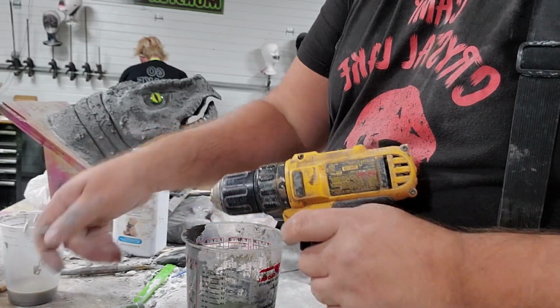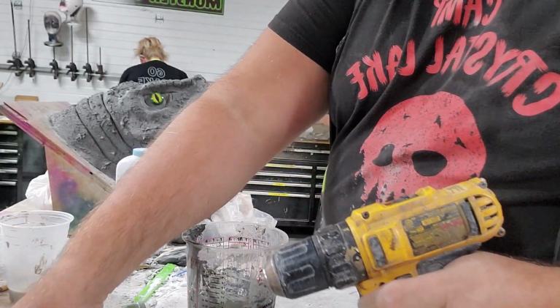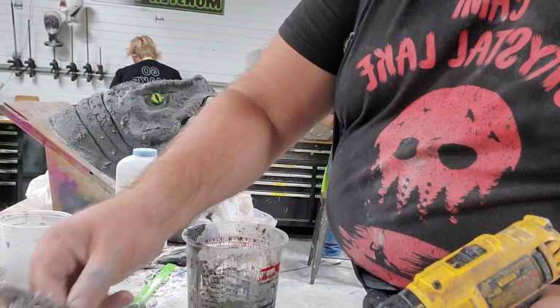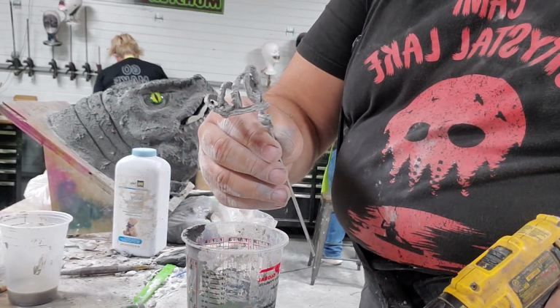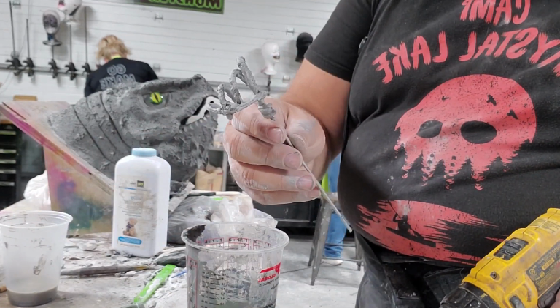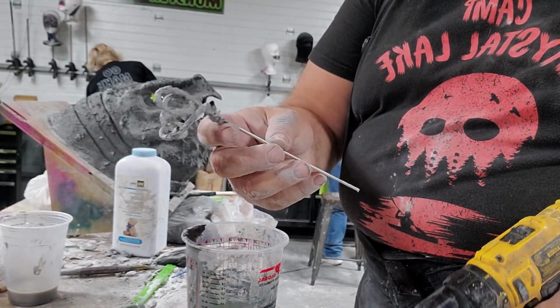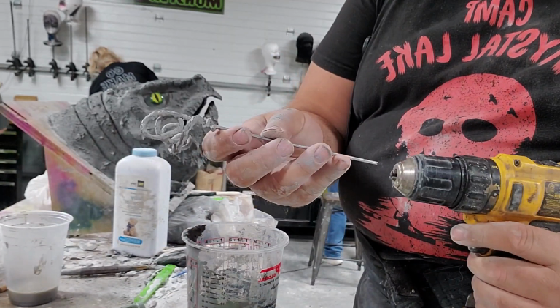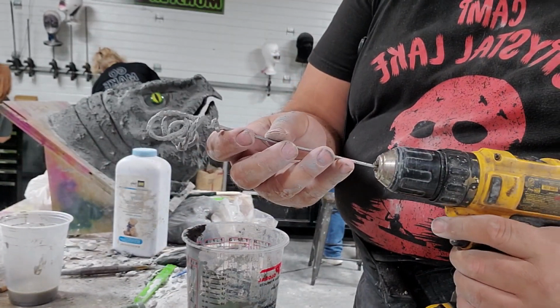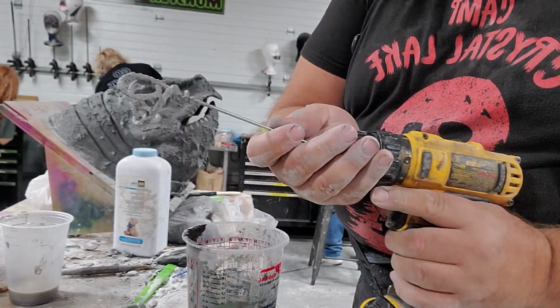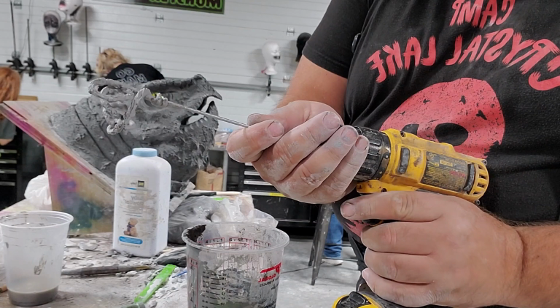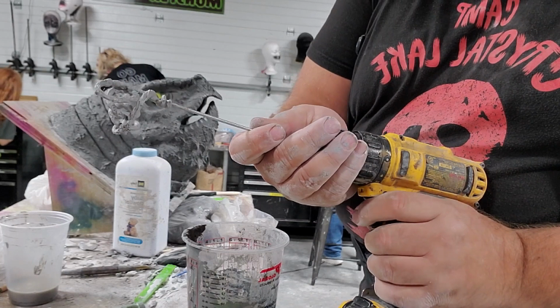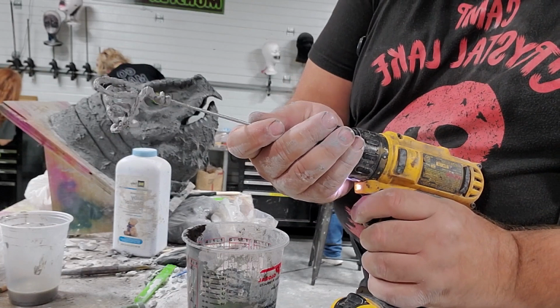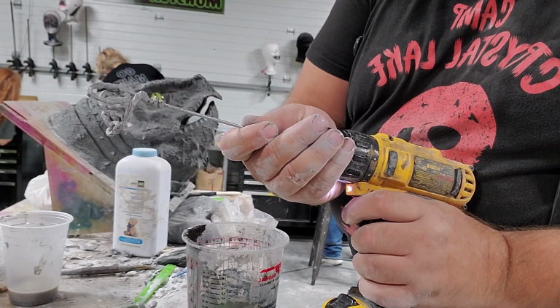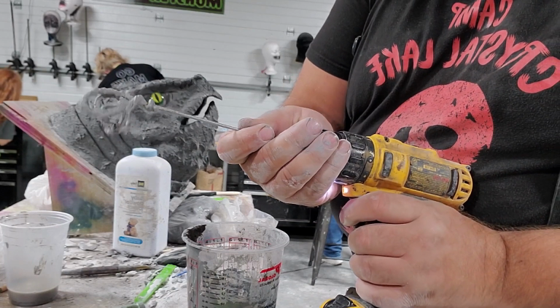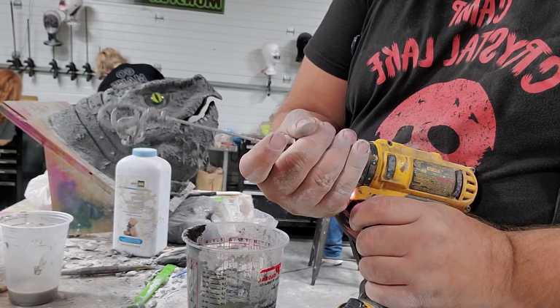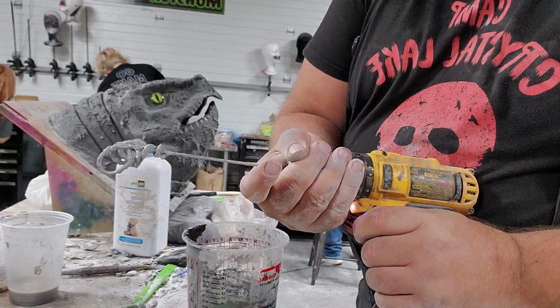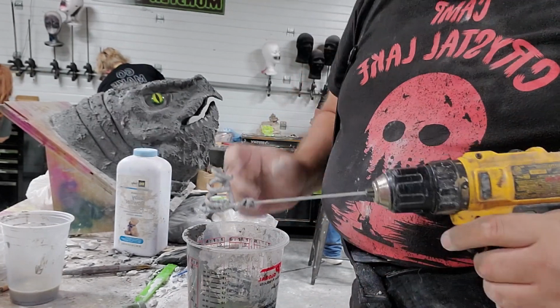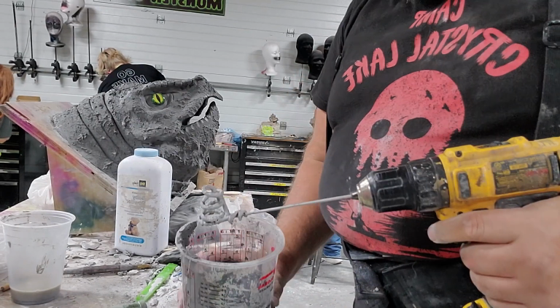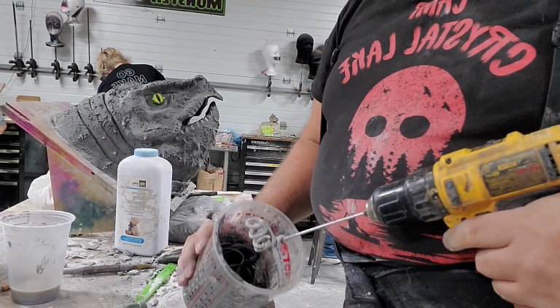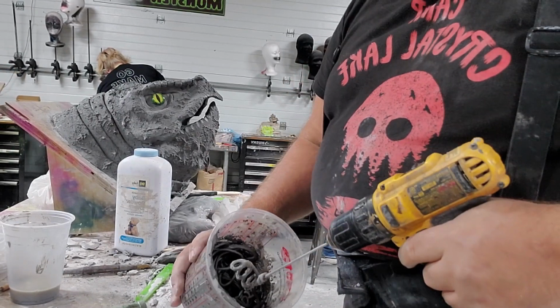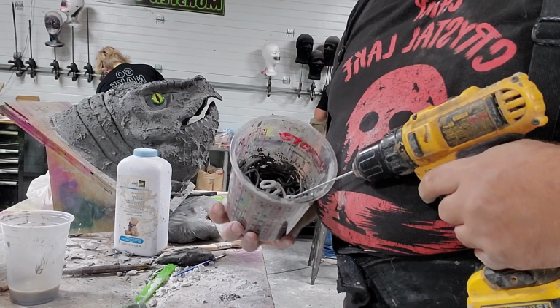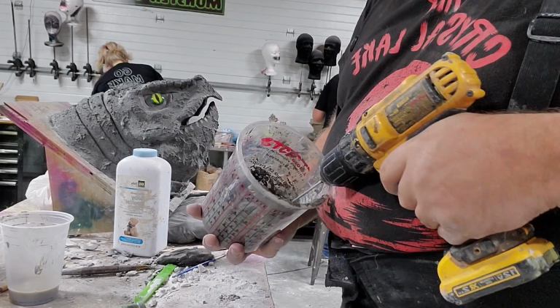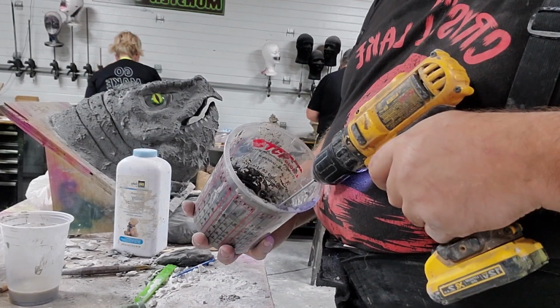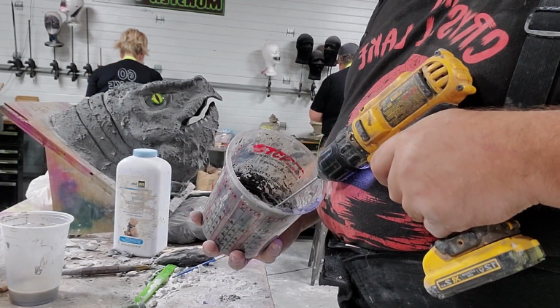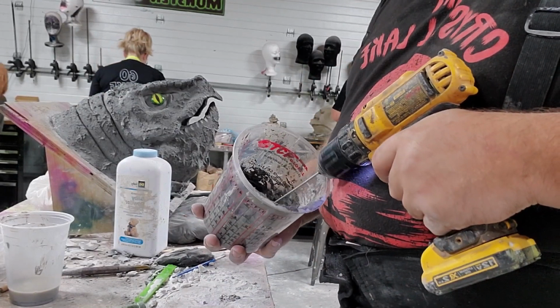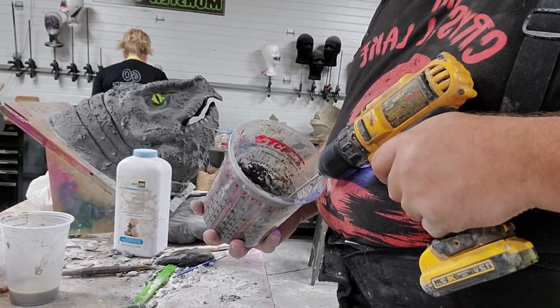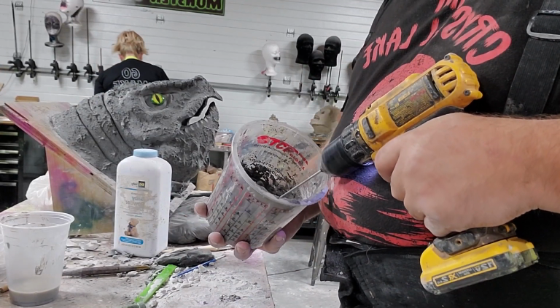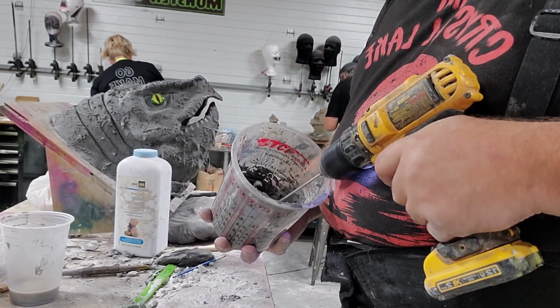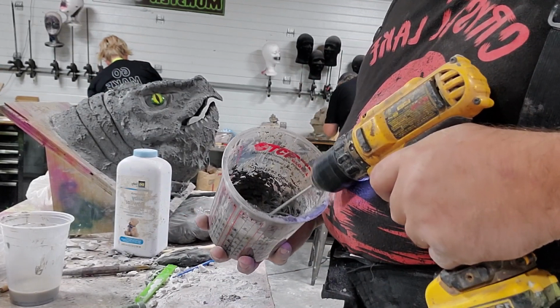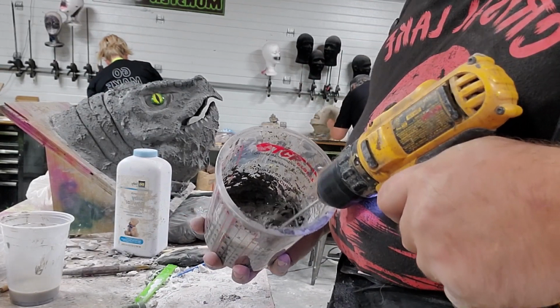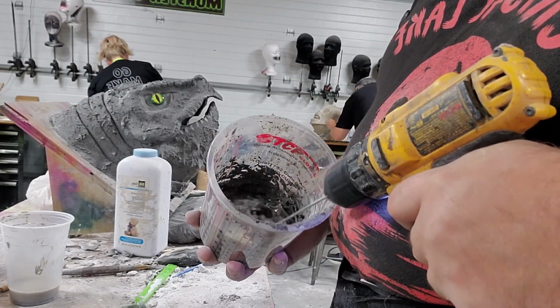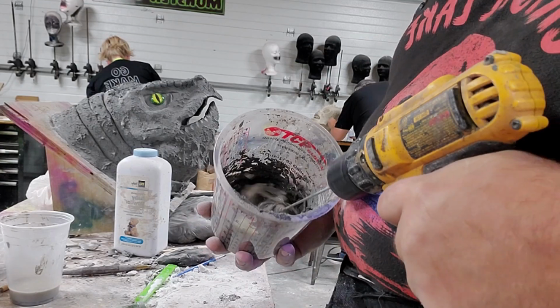I just took a piece of wire and made myself a beater for my drill. I'm going to mix that up — and it immediately starts foaming.